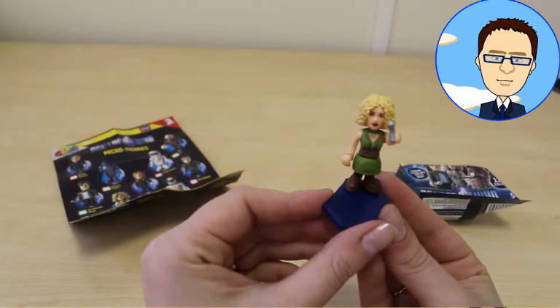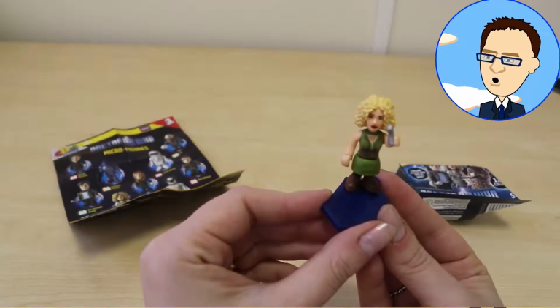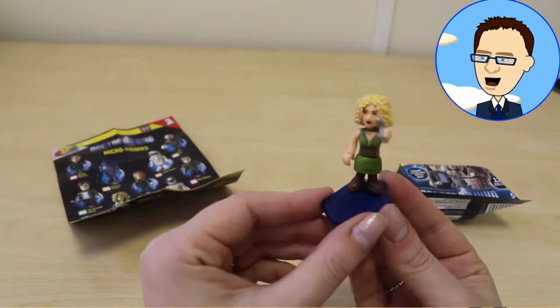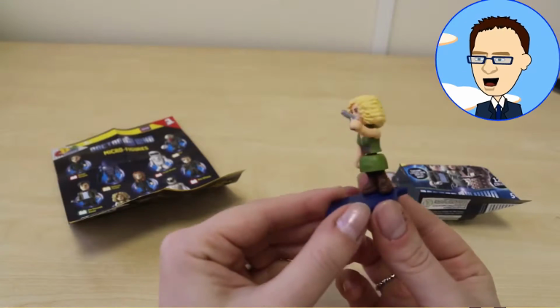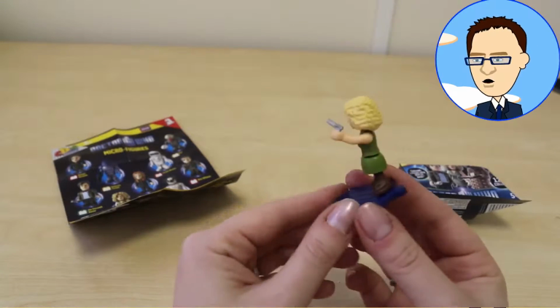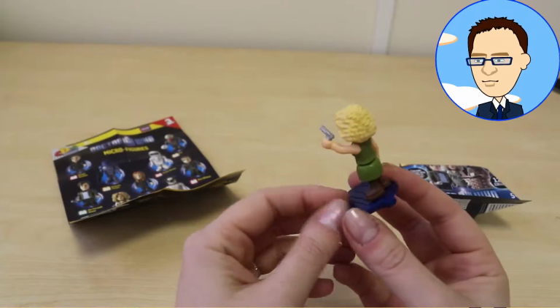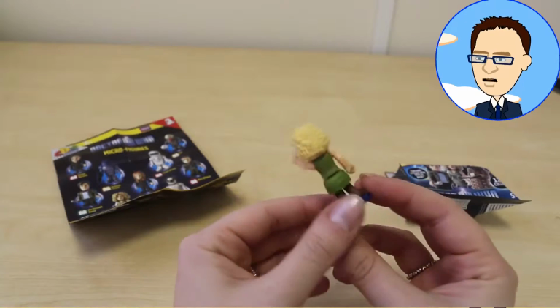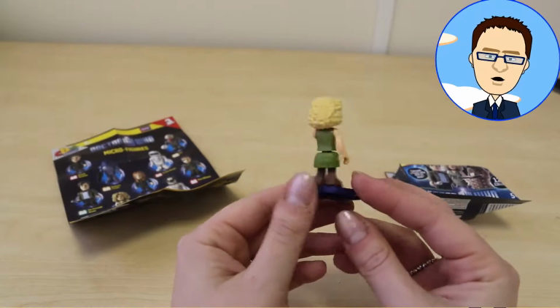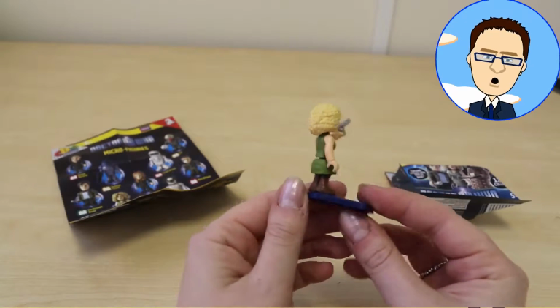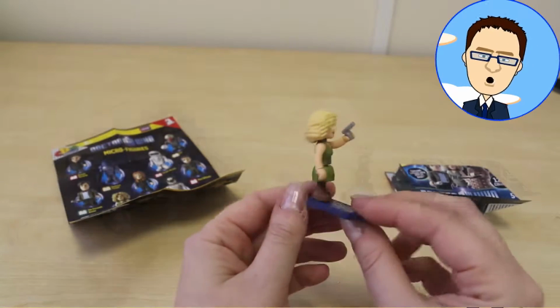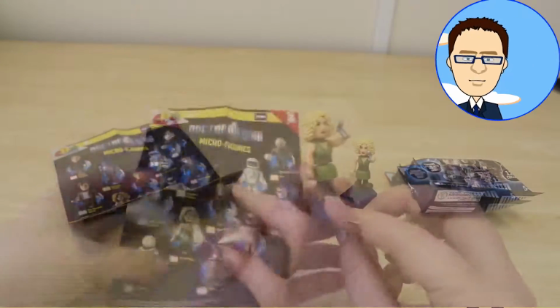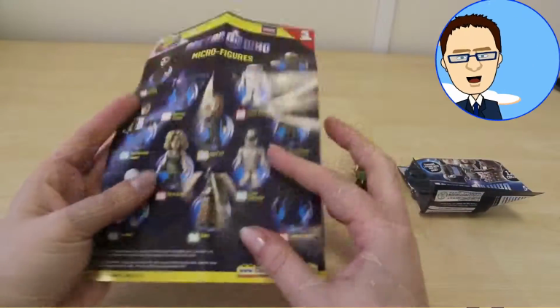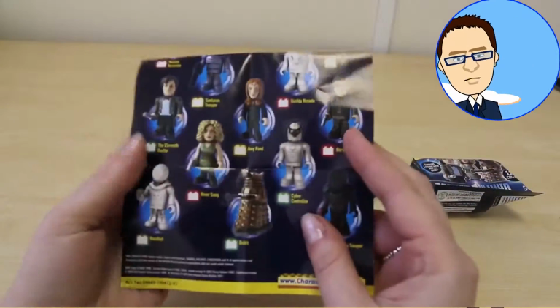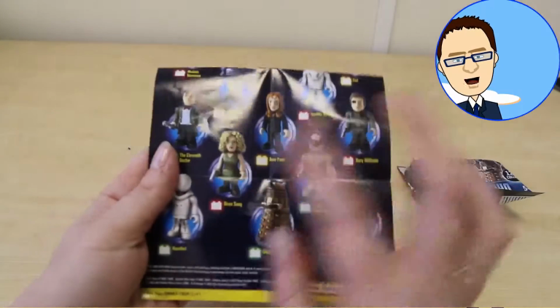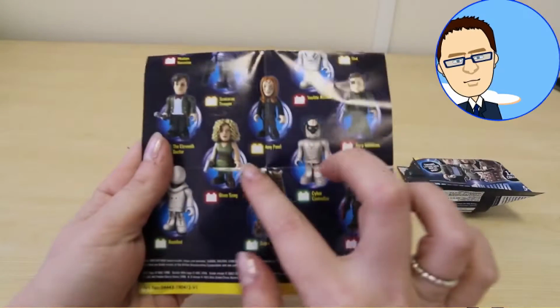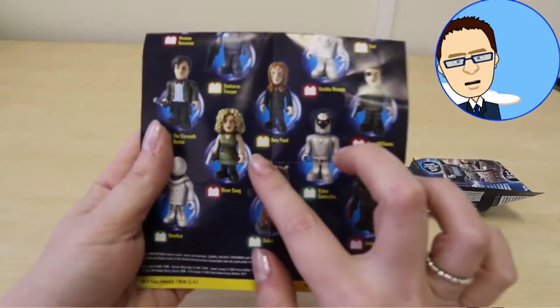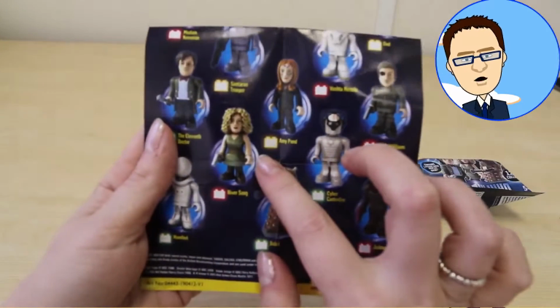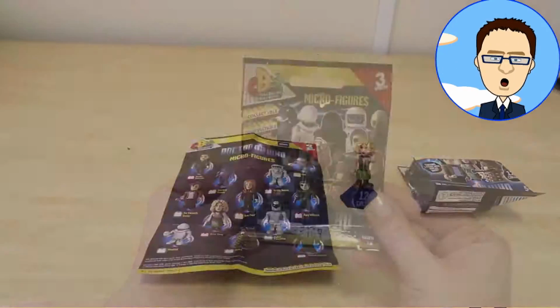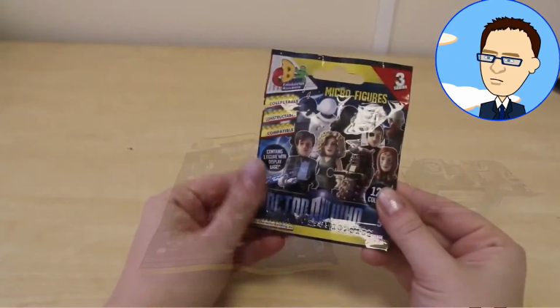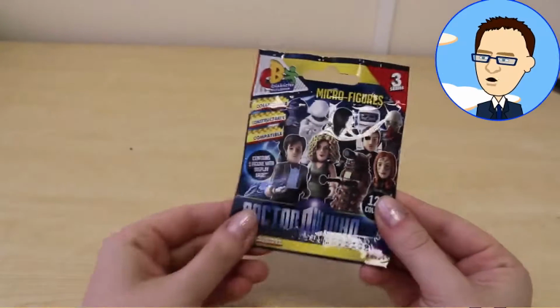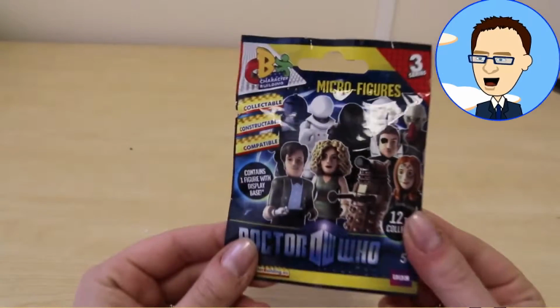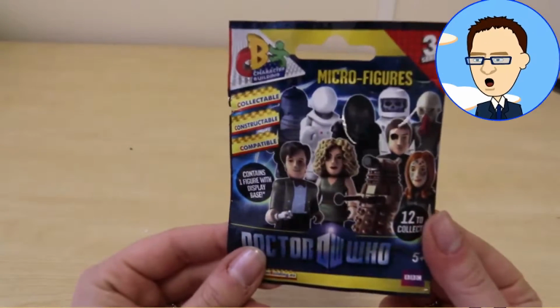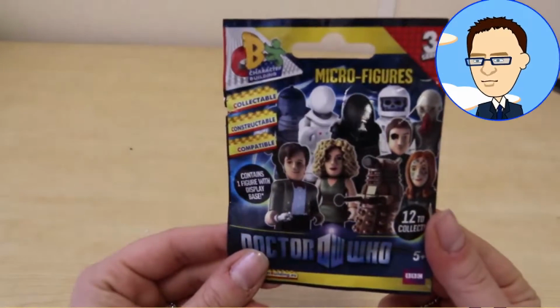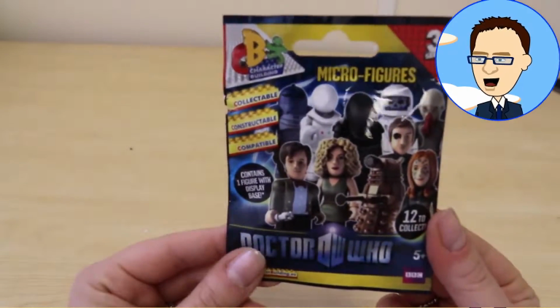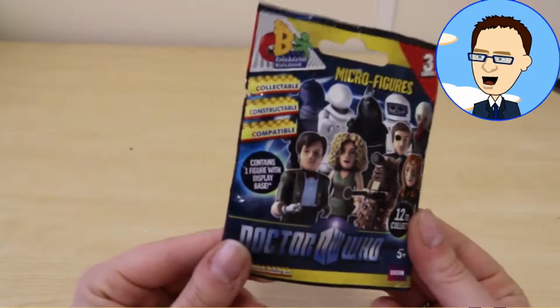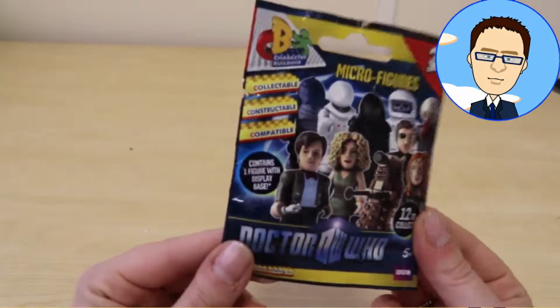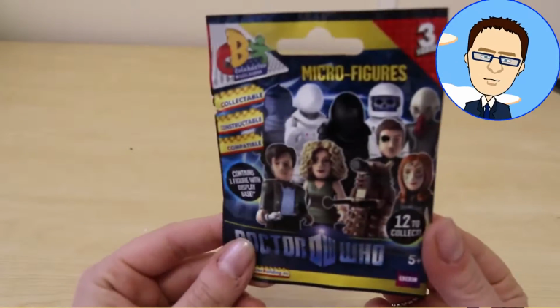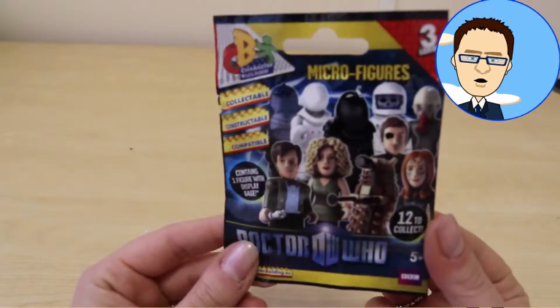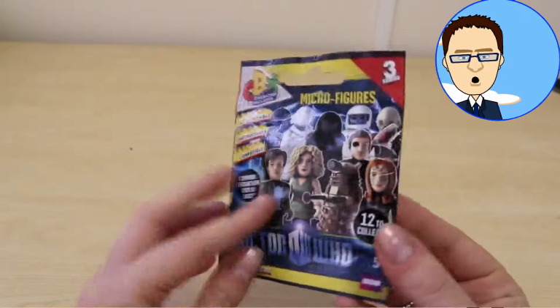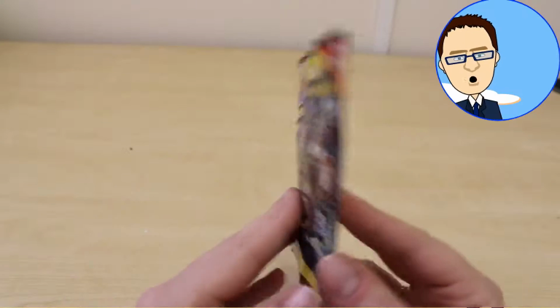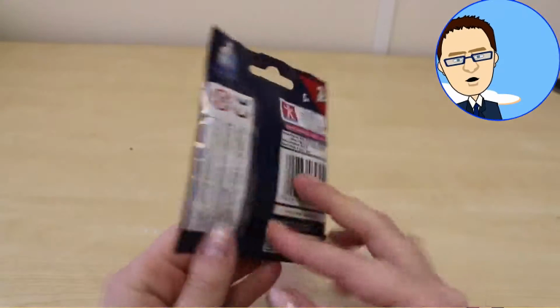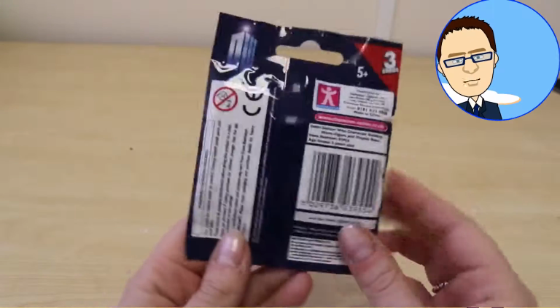I wonder who else we may get. Let's take a look at the leaflet. There's ours there — River Song. Oh look, we have another Doctor Who blind bag for you. I wonder if we'll get the Doctor.